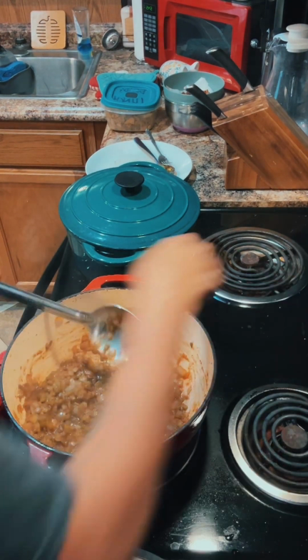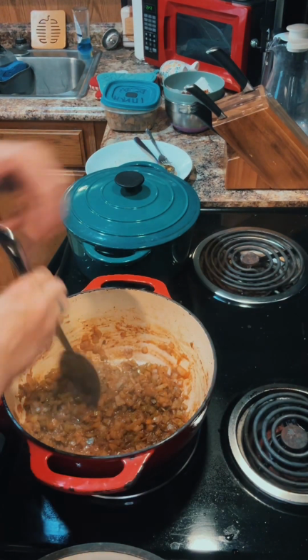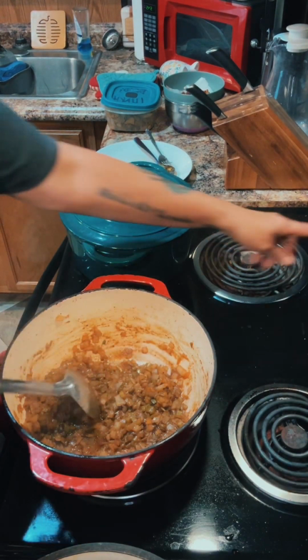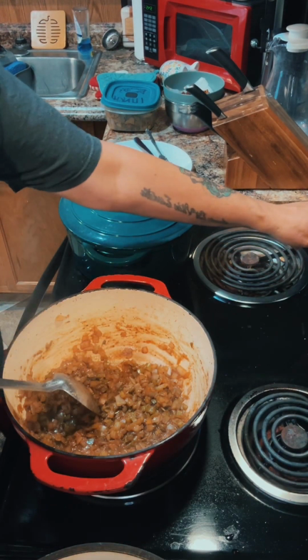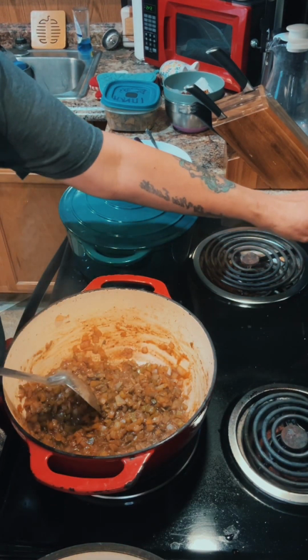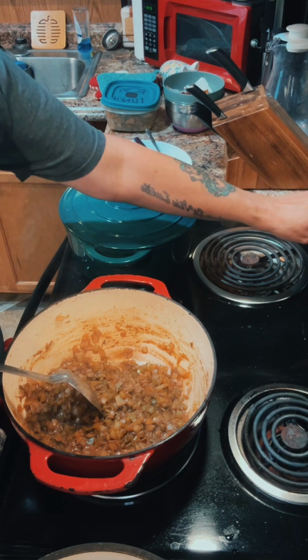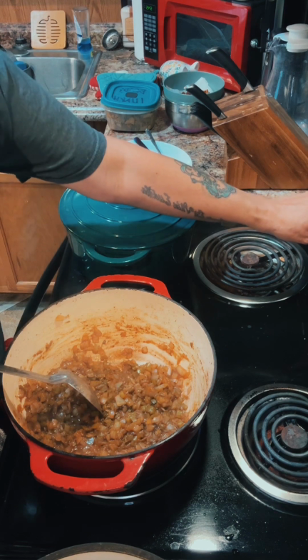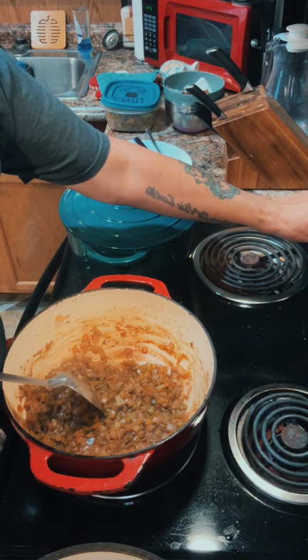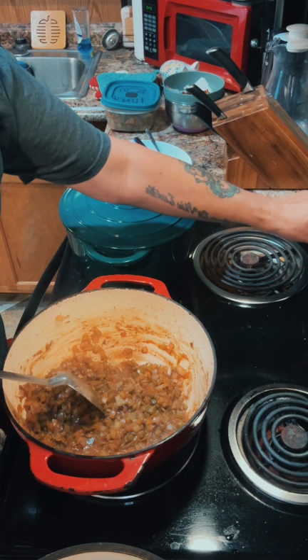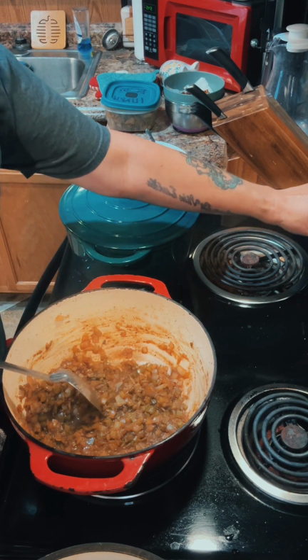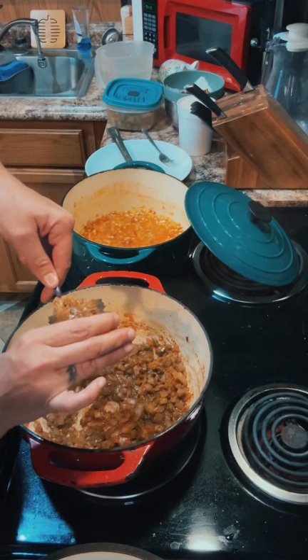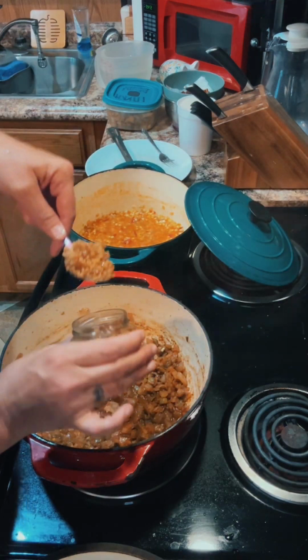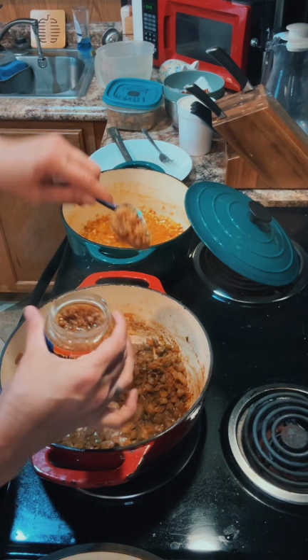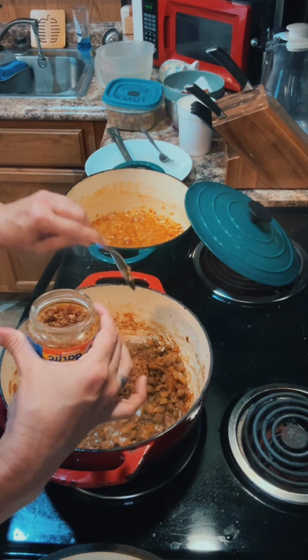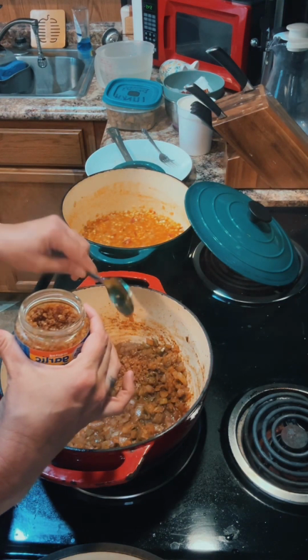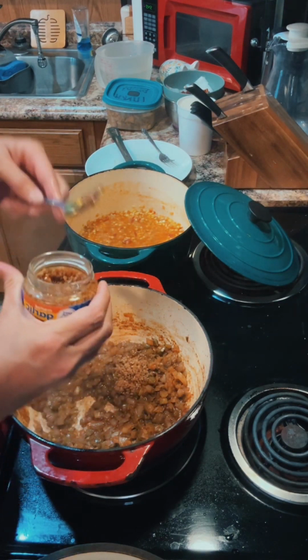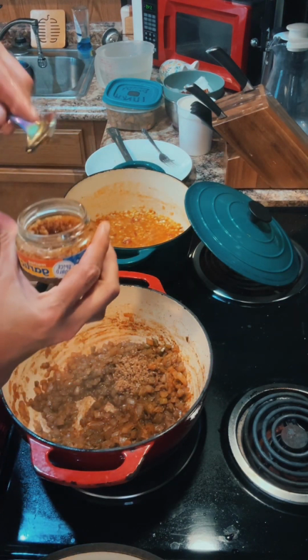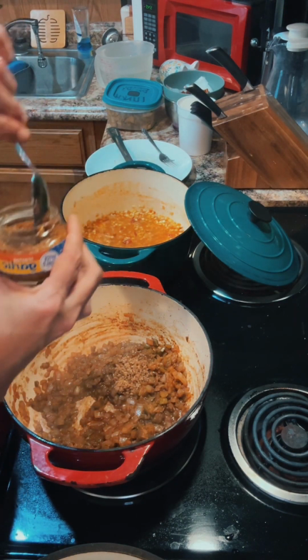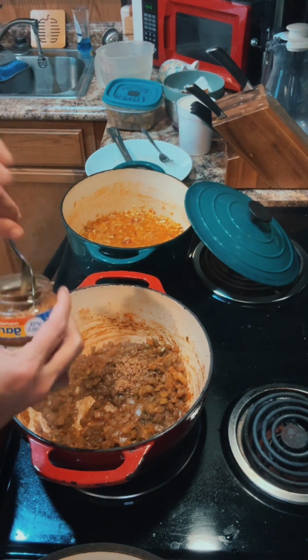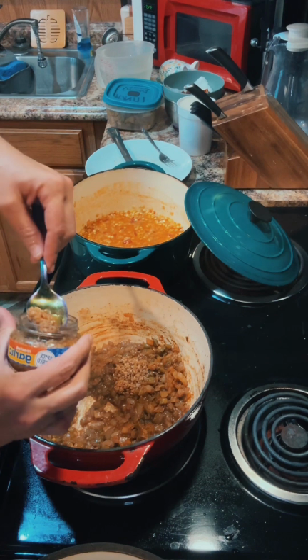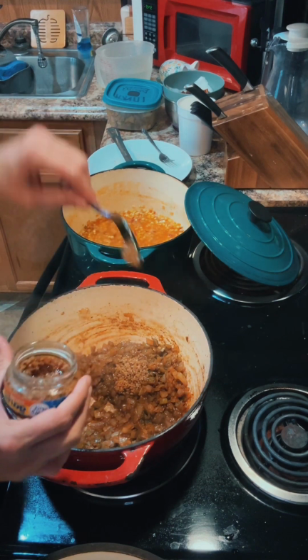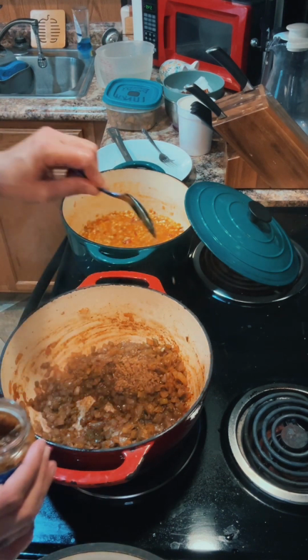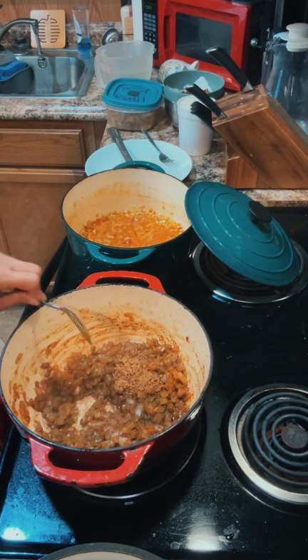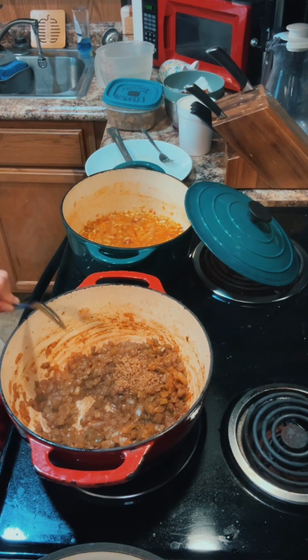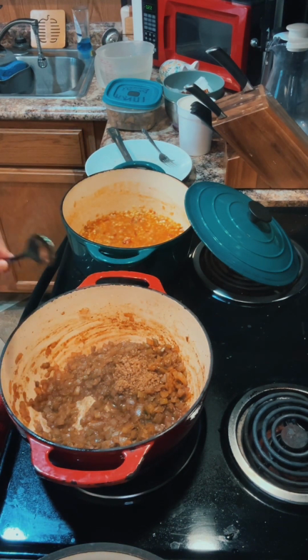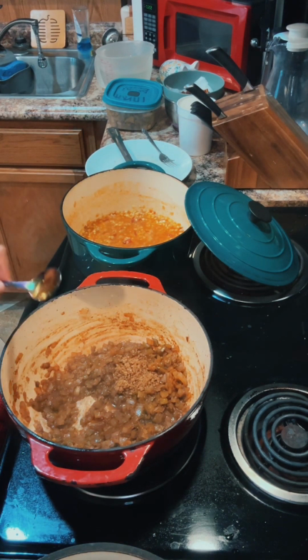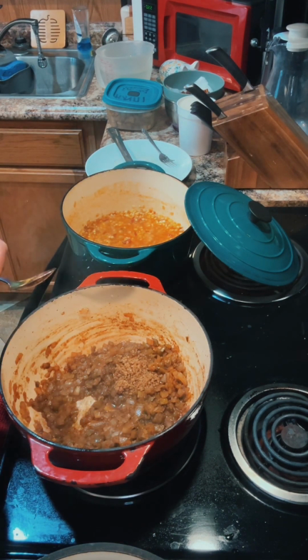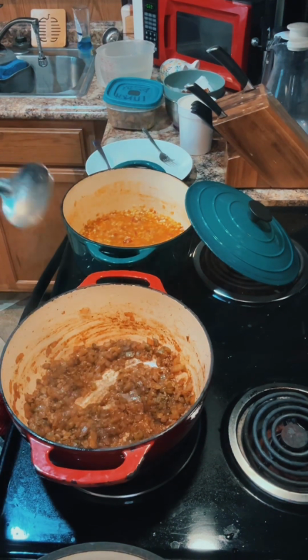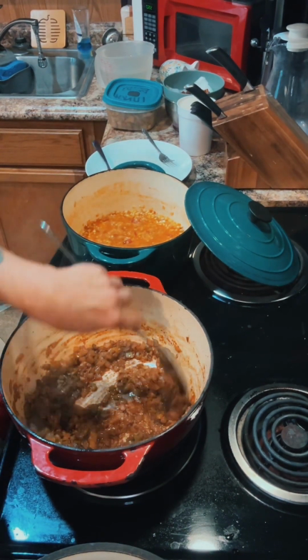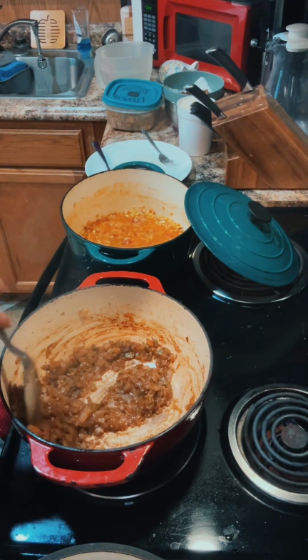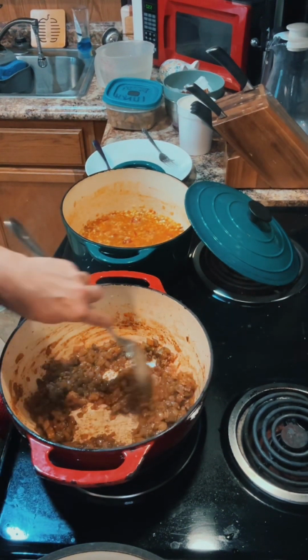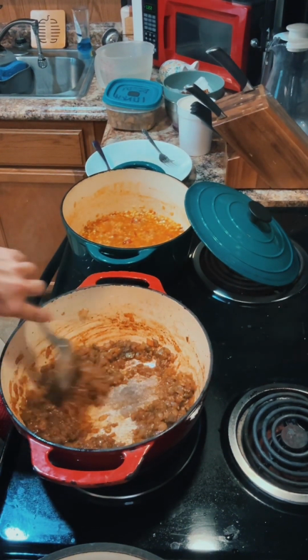Go ahead and set your oven to 300 degrees and get it preheated. Put in a tablespoon of roasted garlic and cook that down for about three minutes.